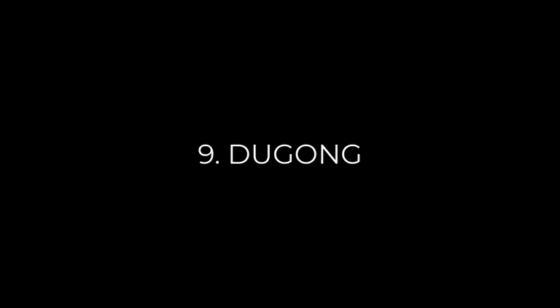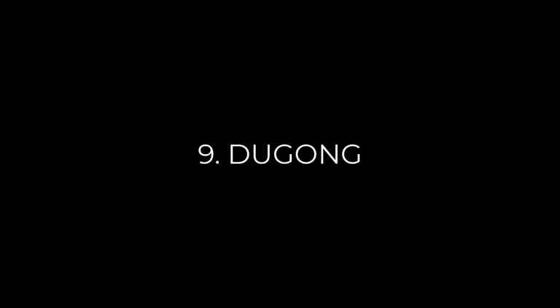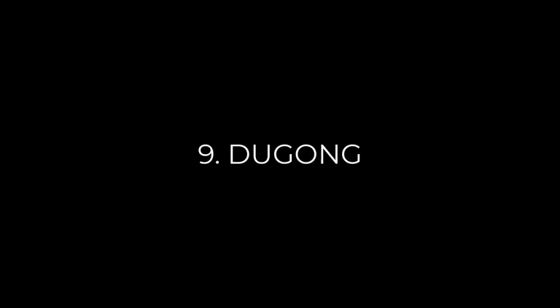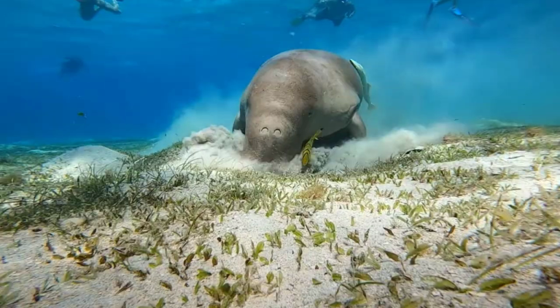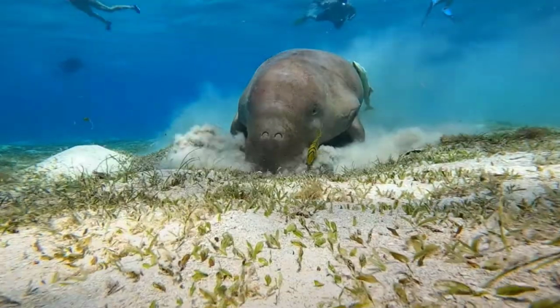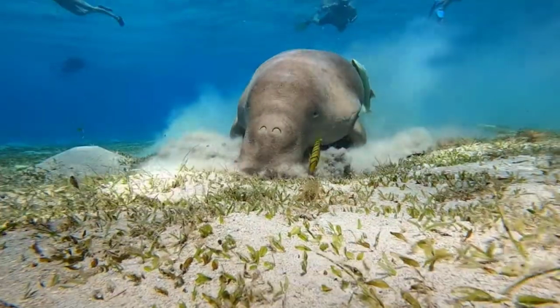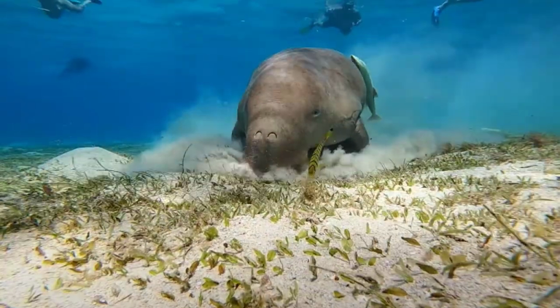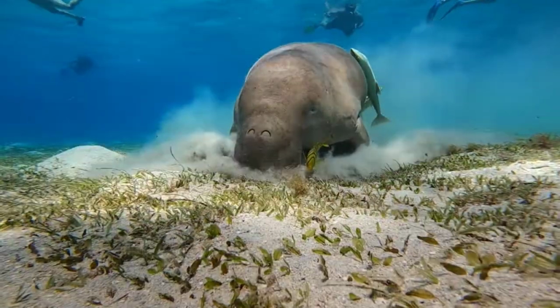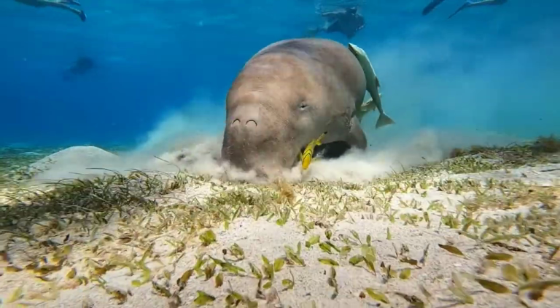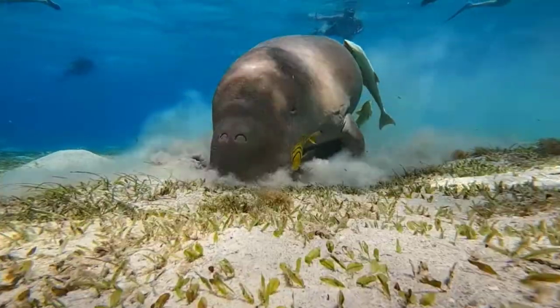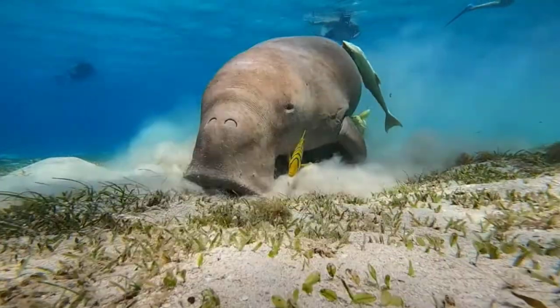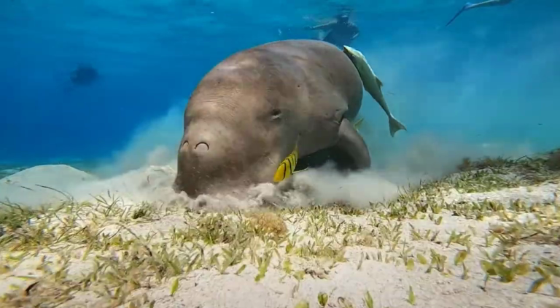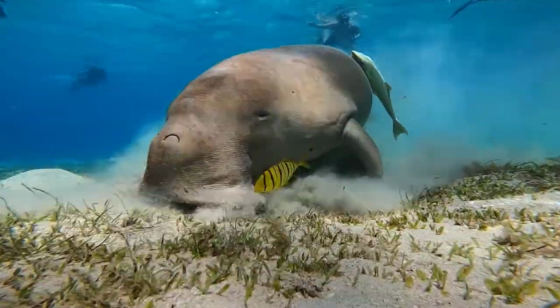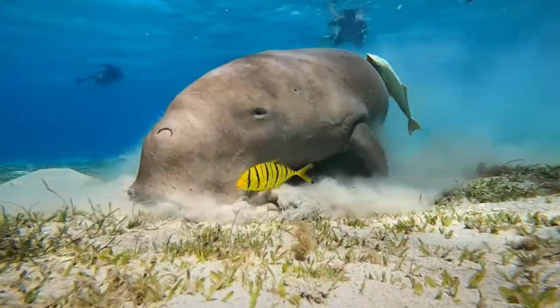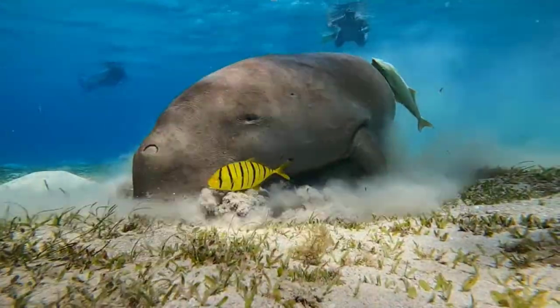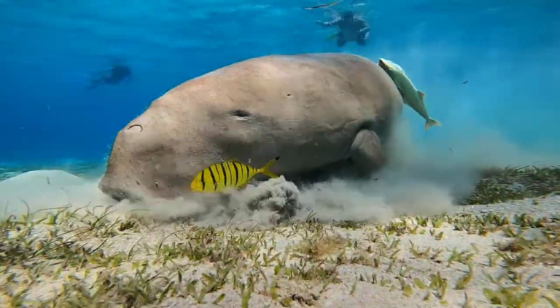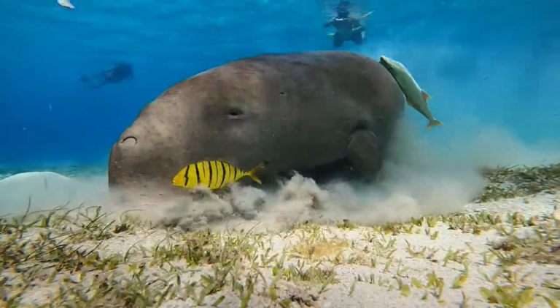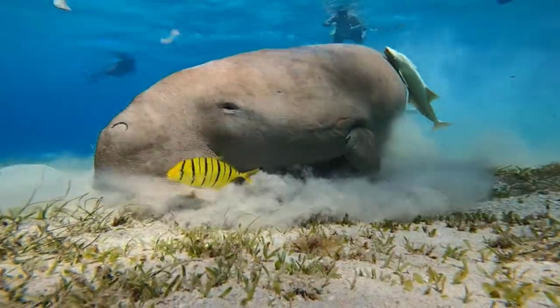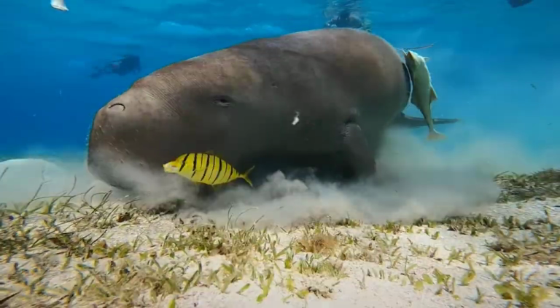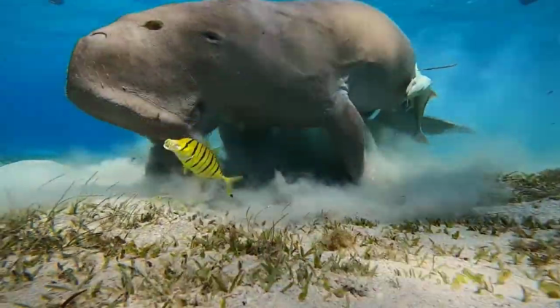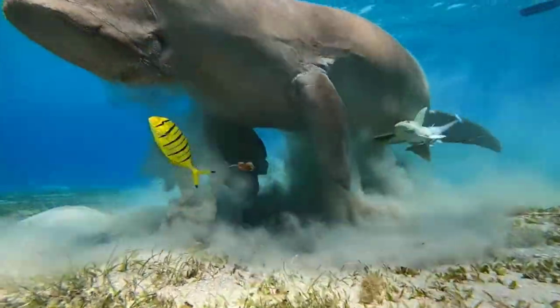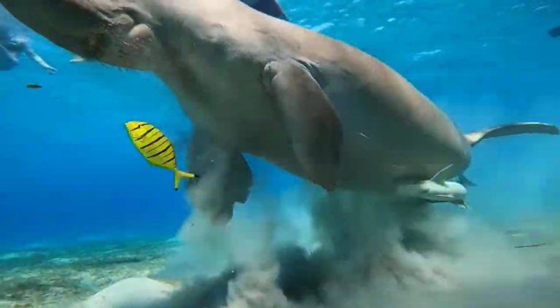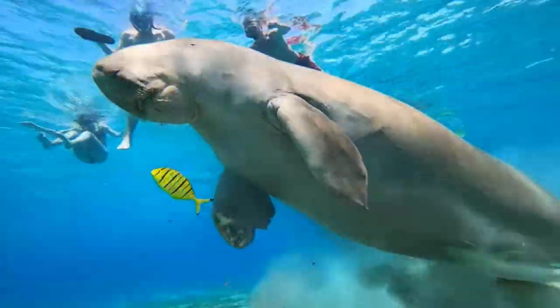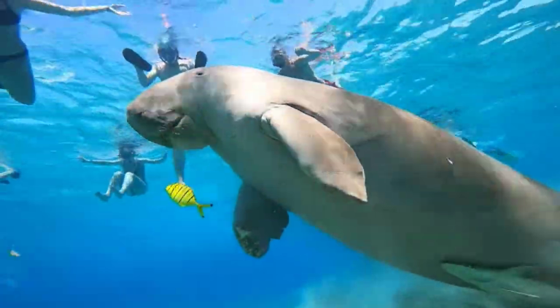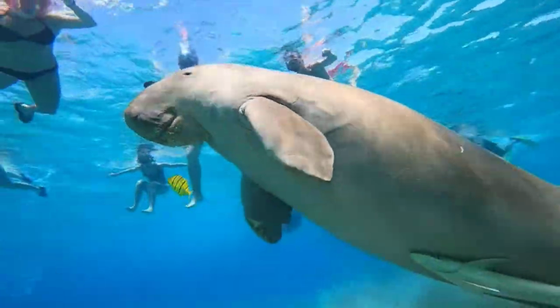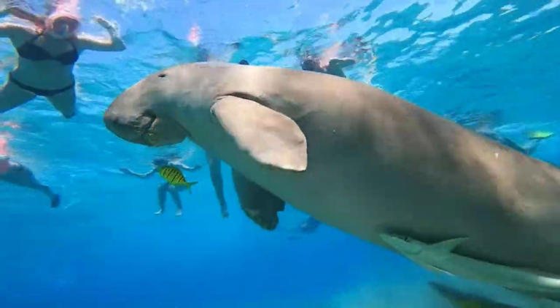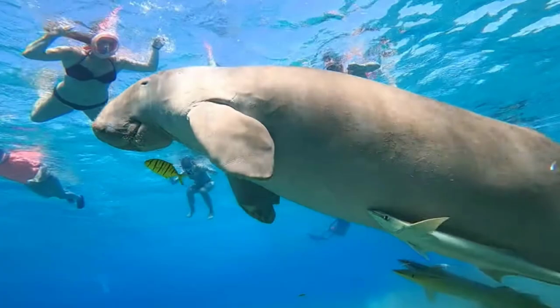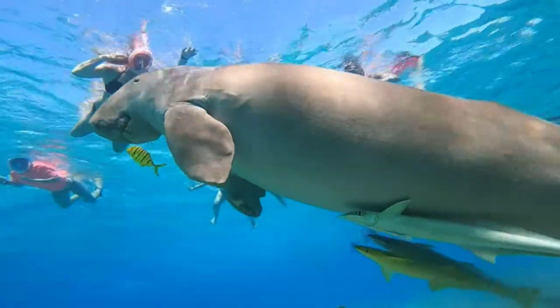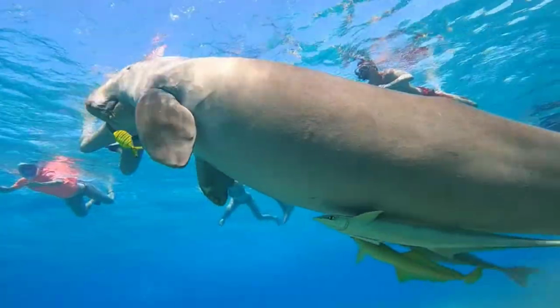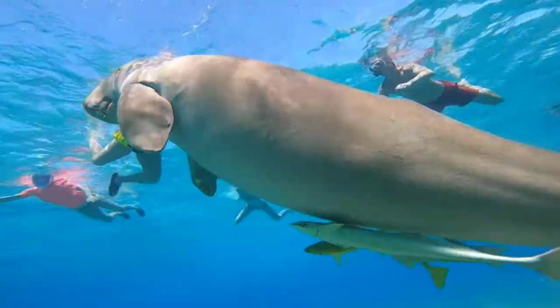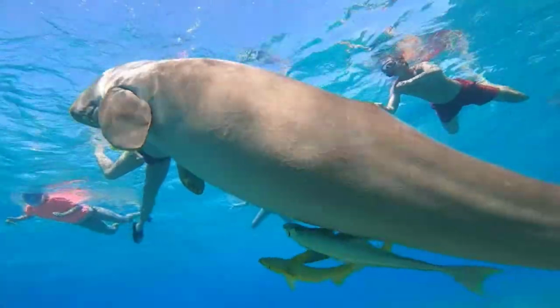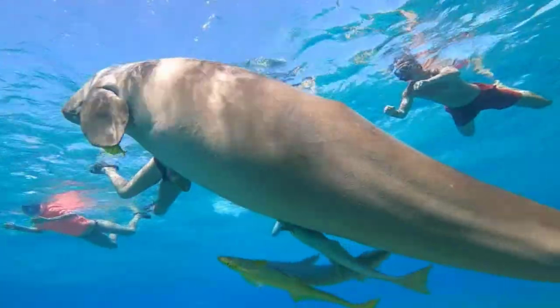Dugong. The dugong is a marine mammal that is closely related to the manatee. They differ from manatees in the shape of their tail. The dugong's tail resembles a dolphin's, while the manatee's is round.